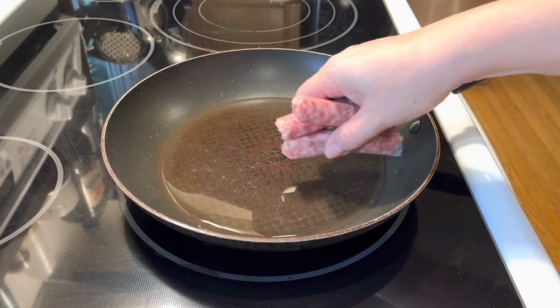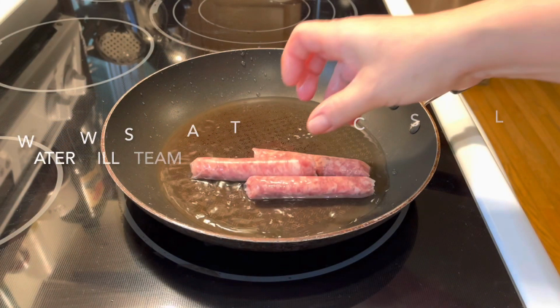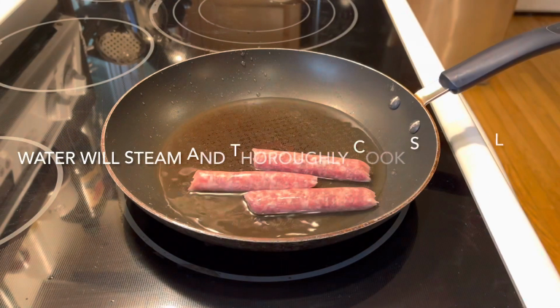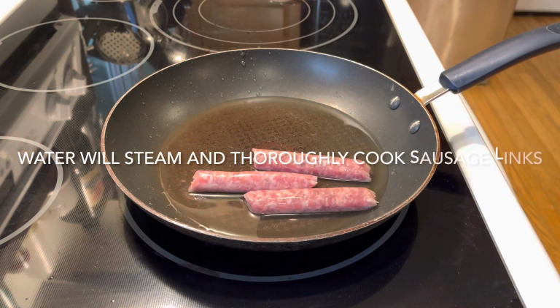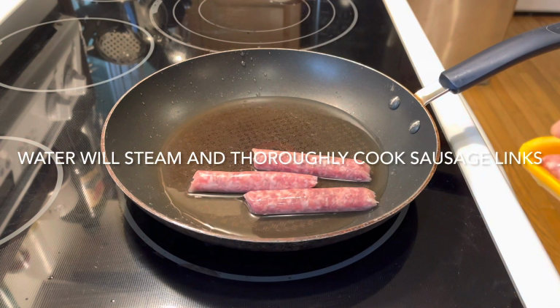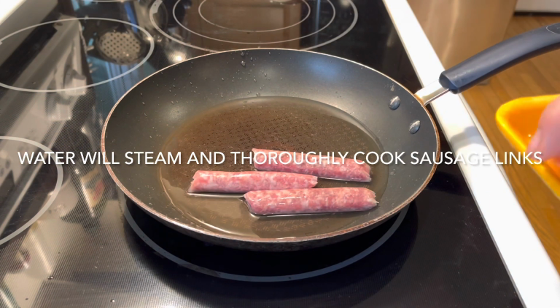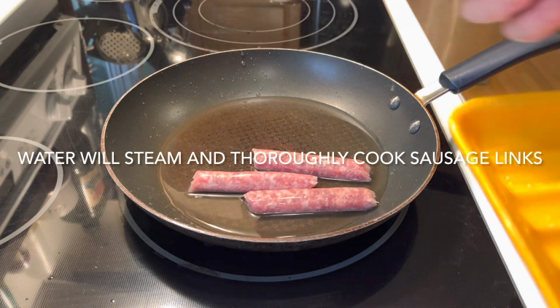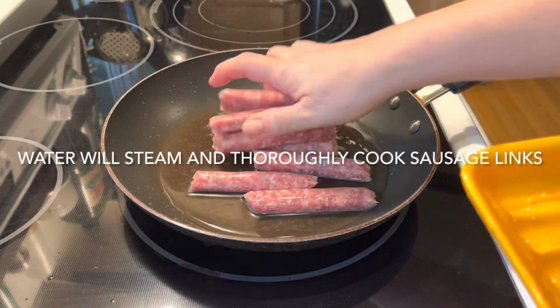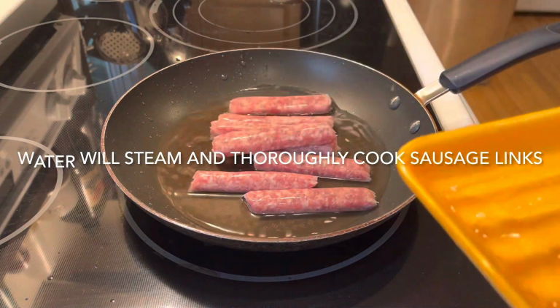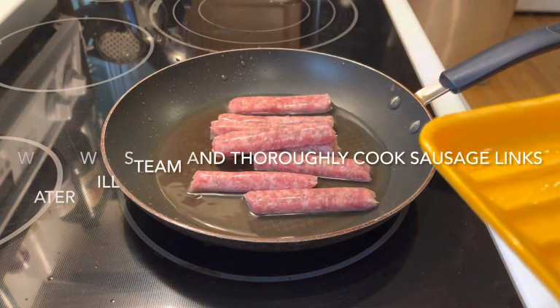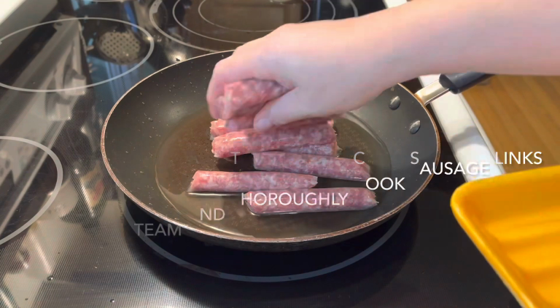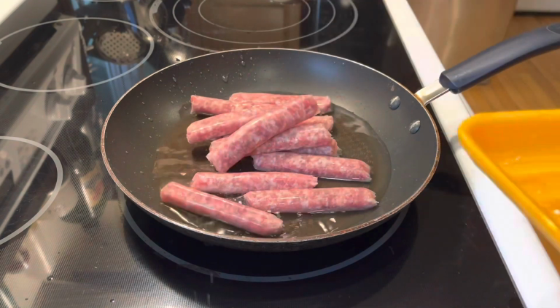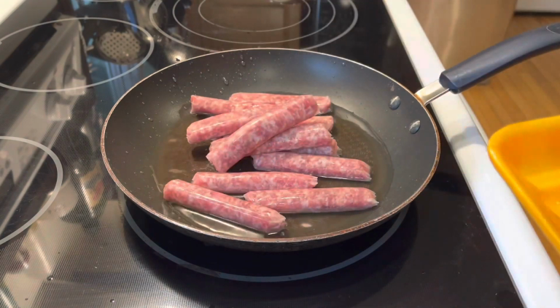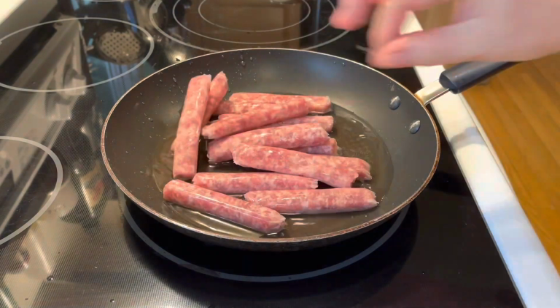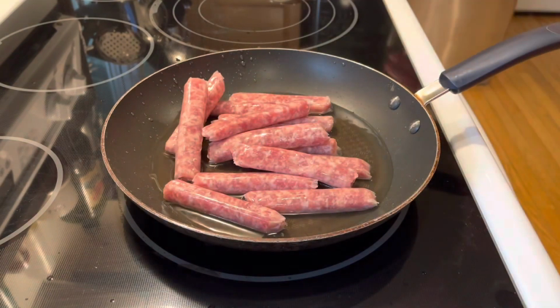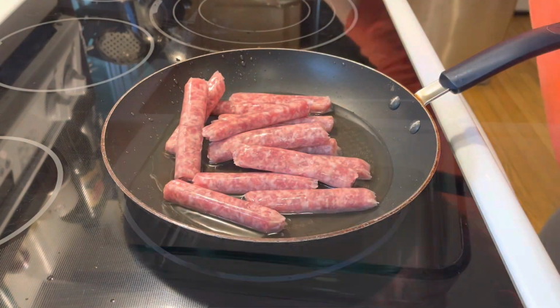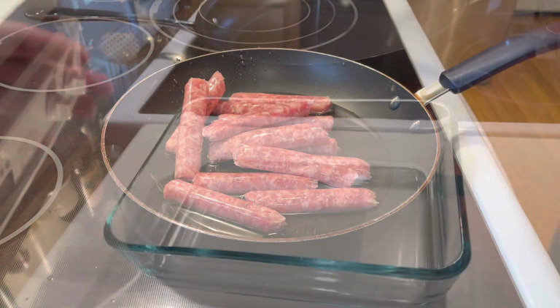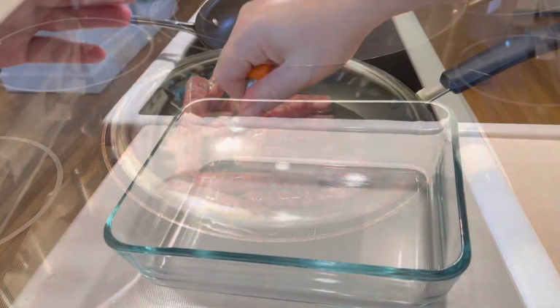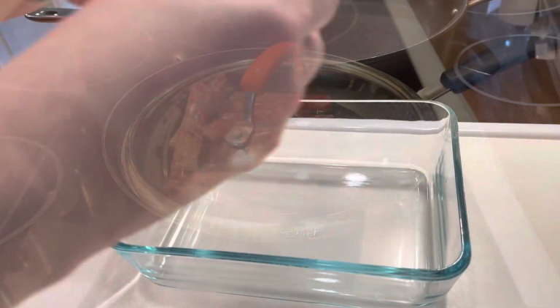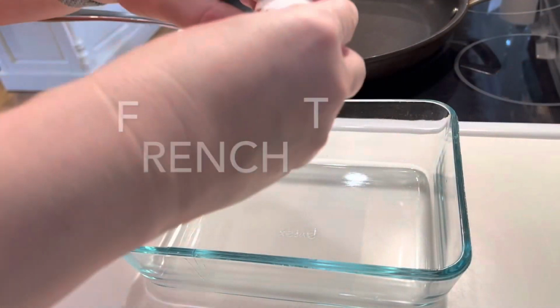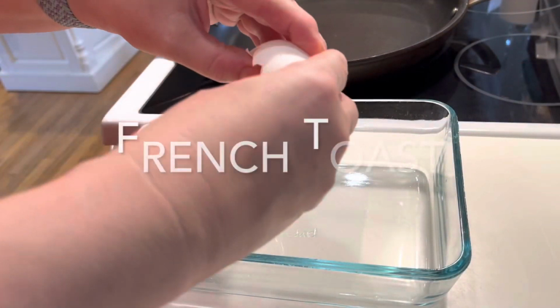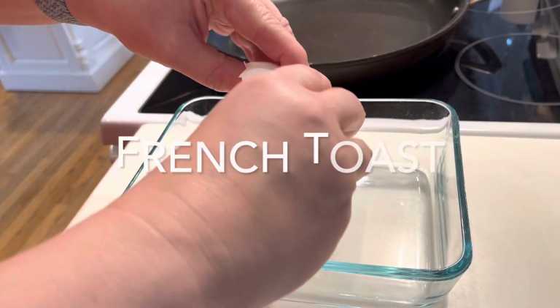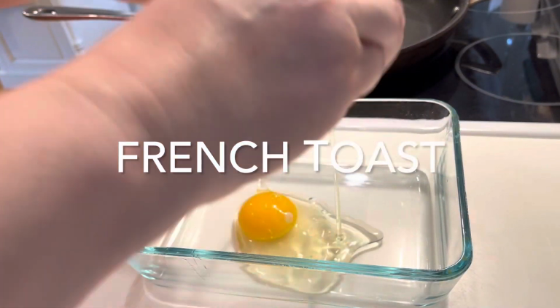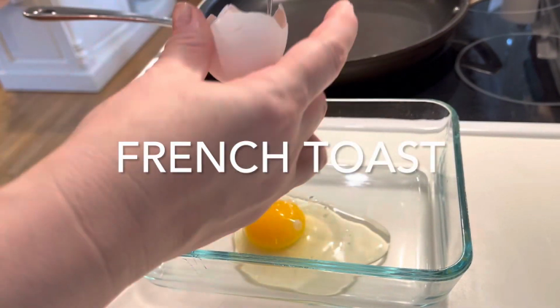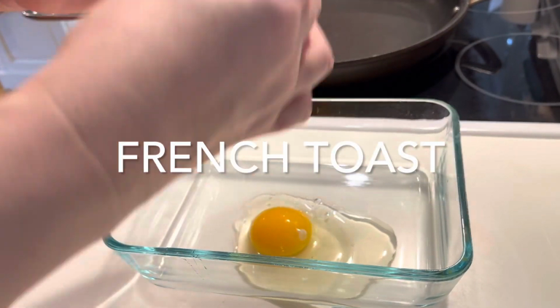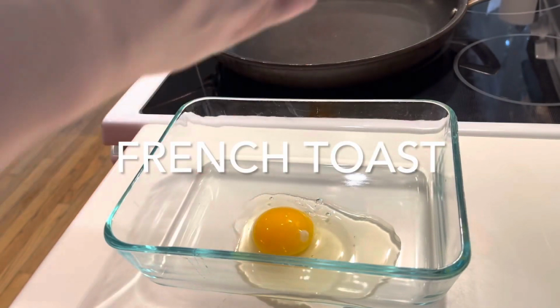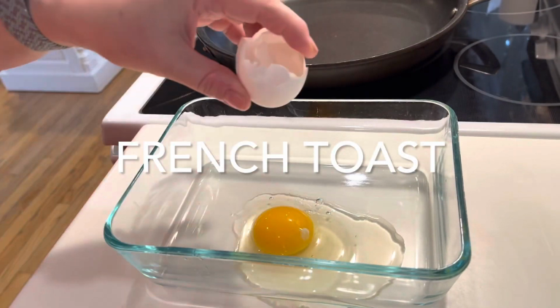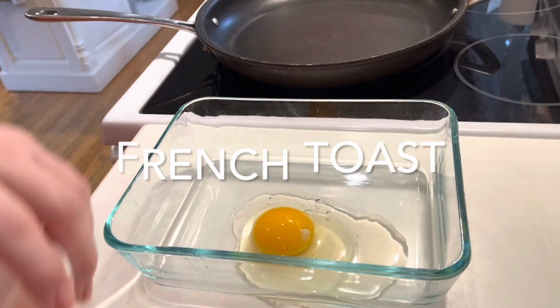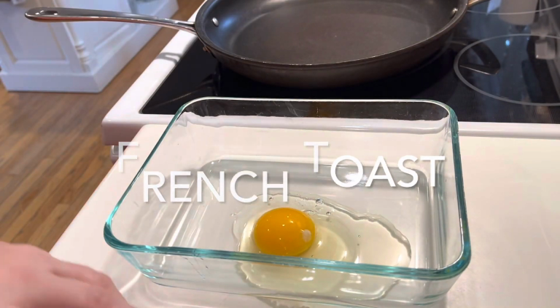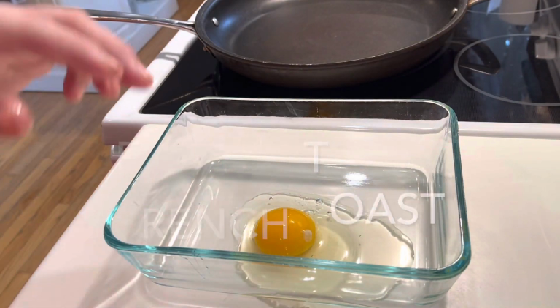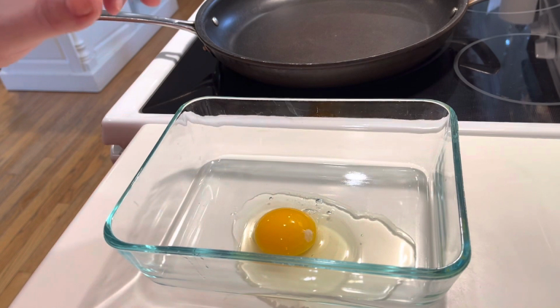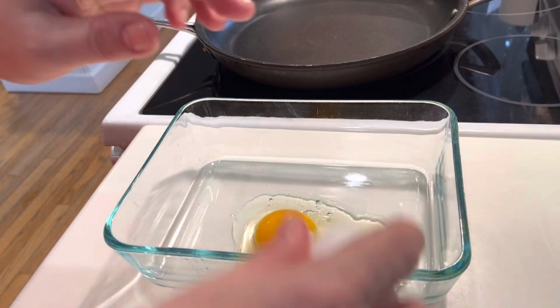First of all, get your sausage links or your bacon cooking before everything else. And now we're going on to the French toast.